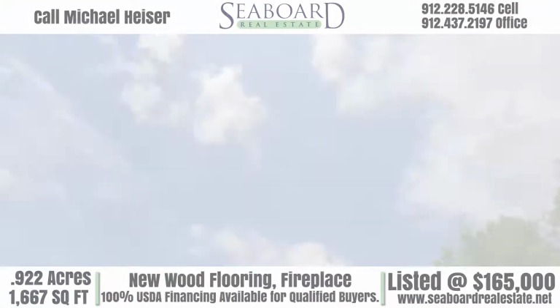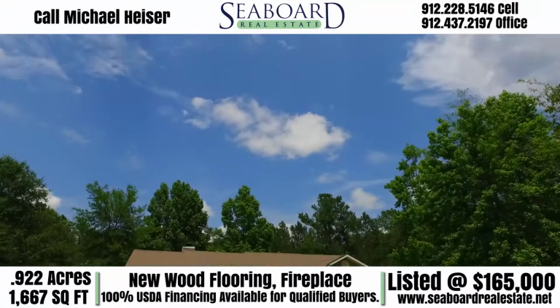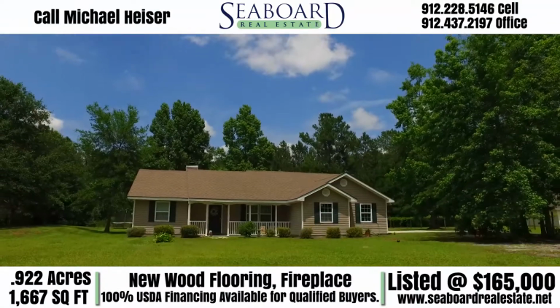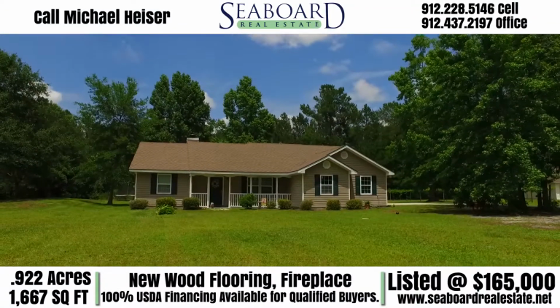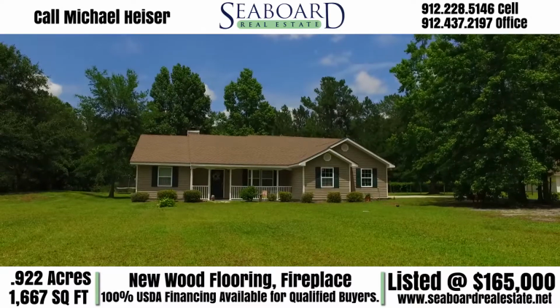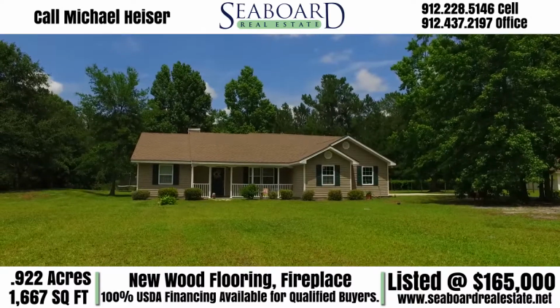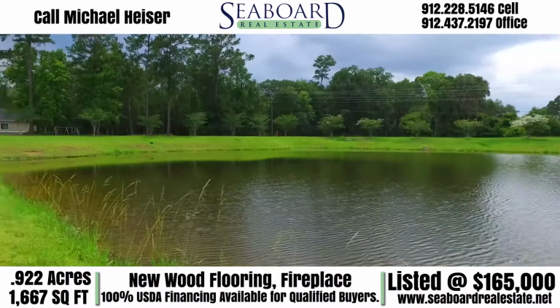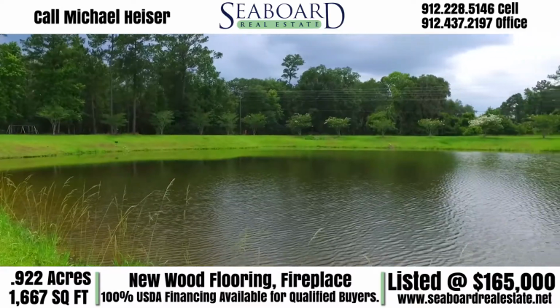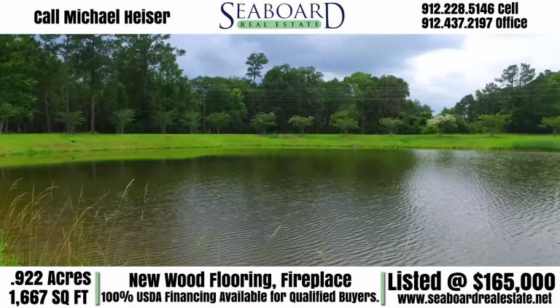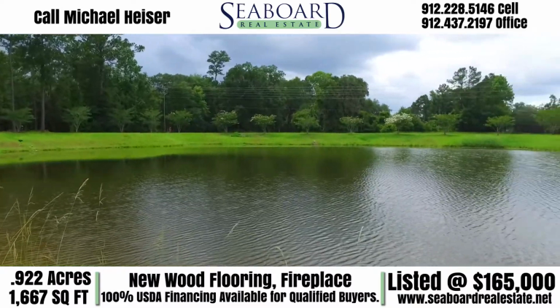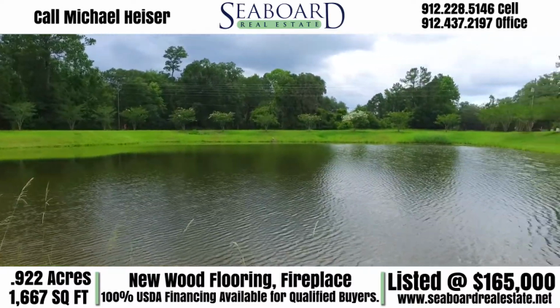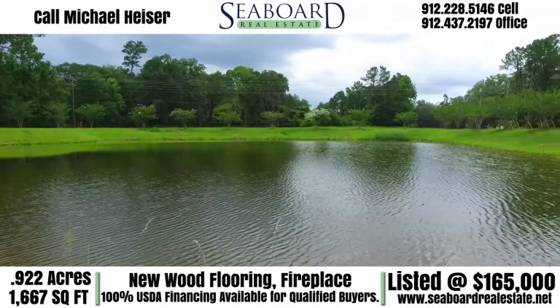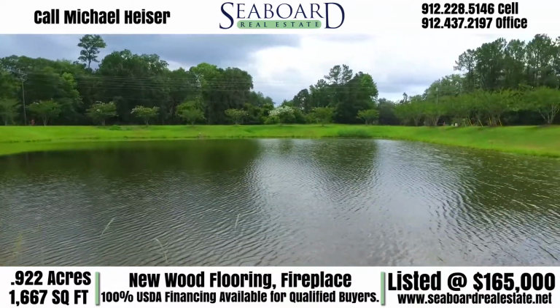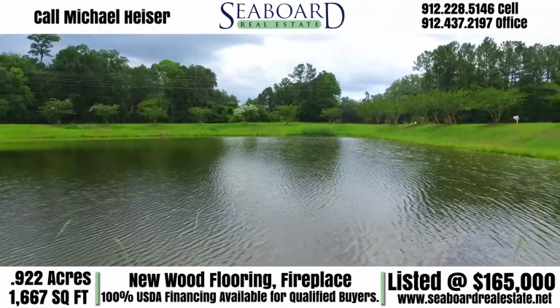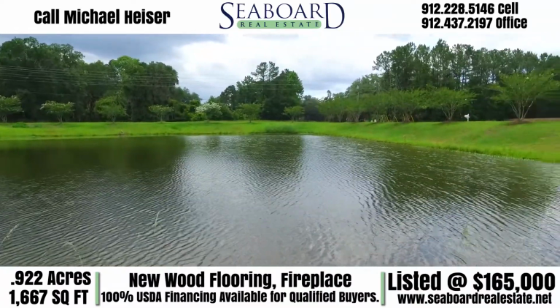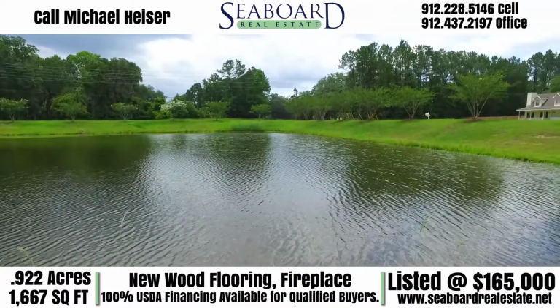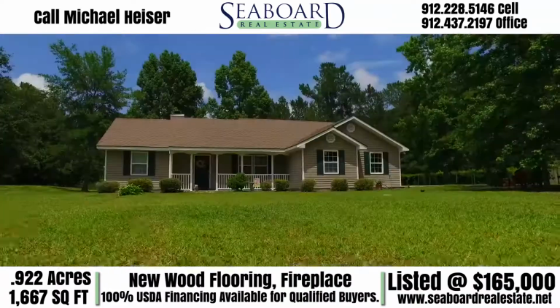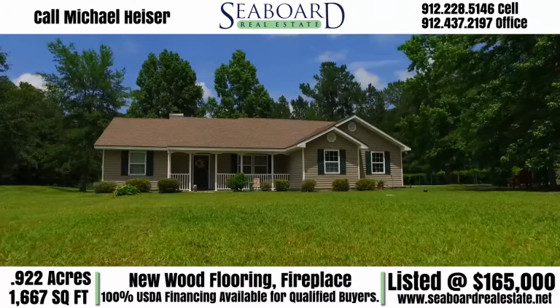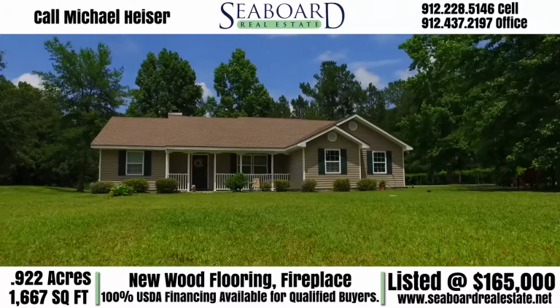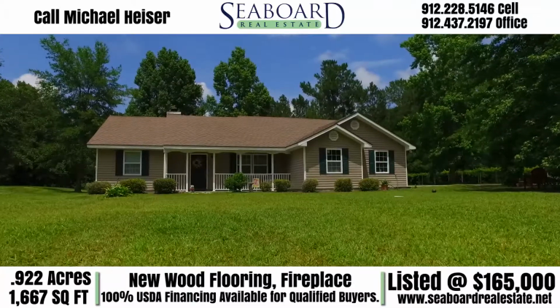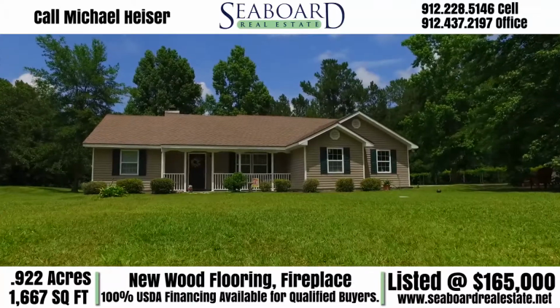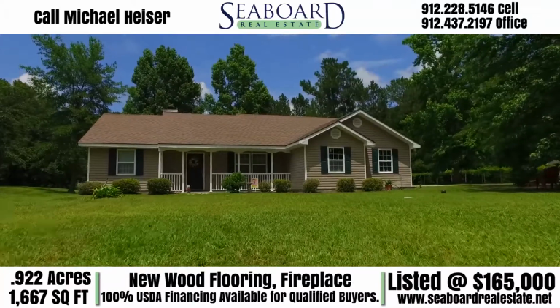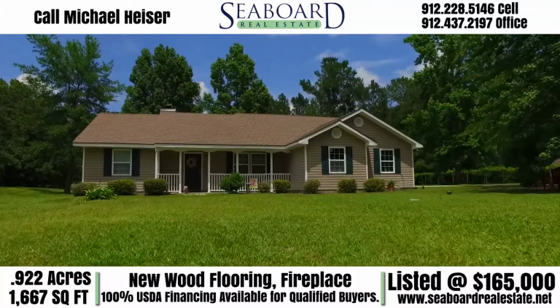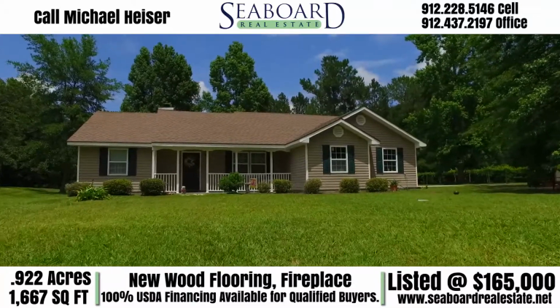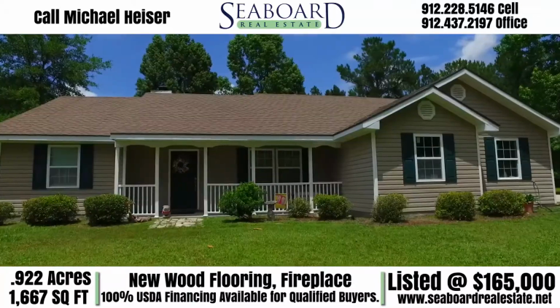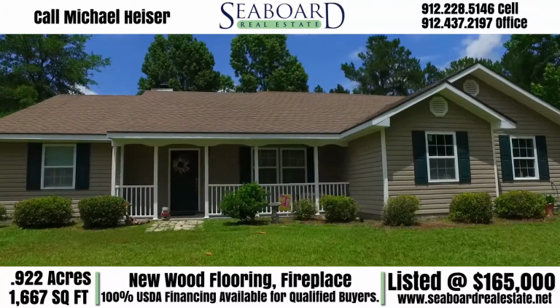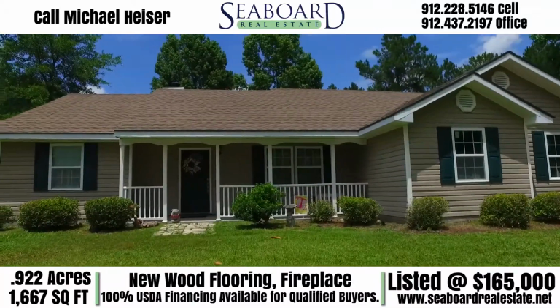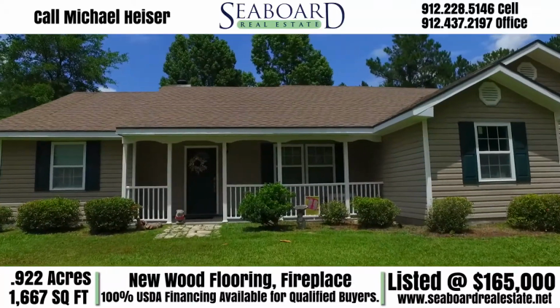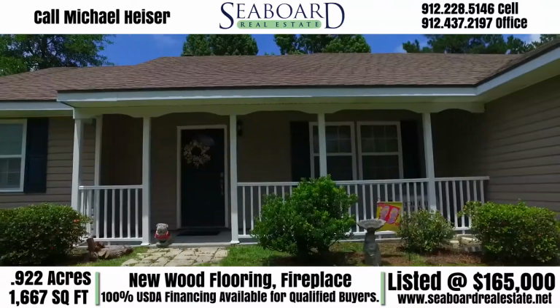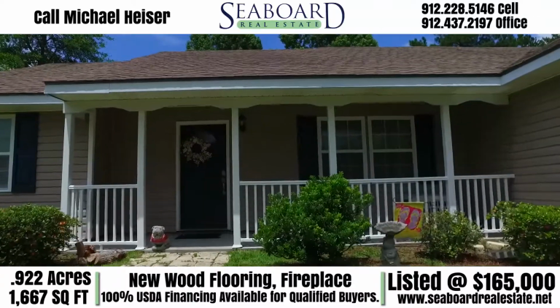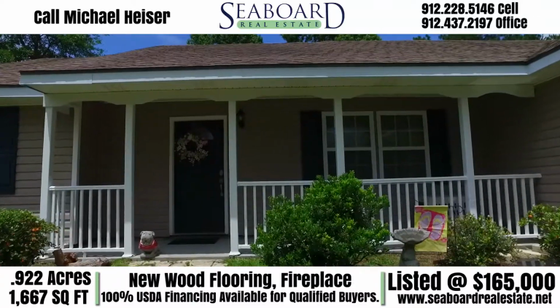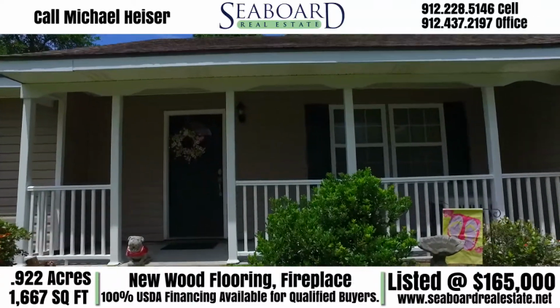Welcome to 1175 Jackson Road. This one-owner home is right across the street from a stock pond. This 1,667 heated square foot home sits on 0.9 acres.